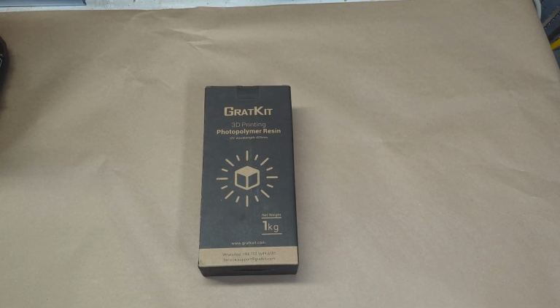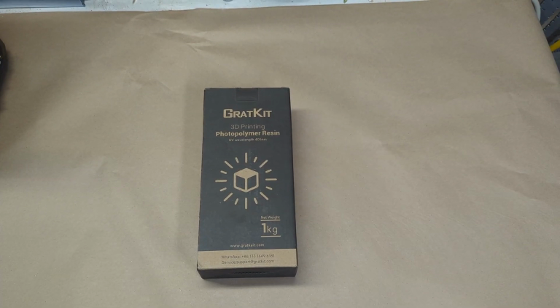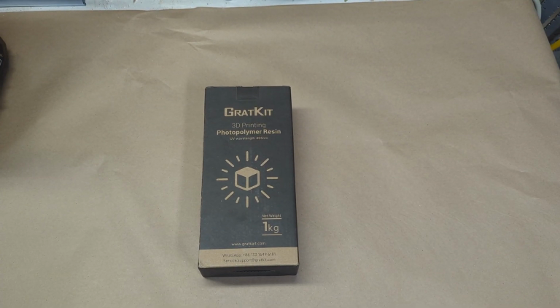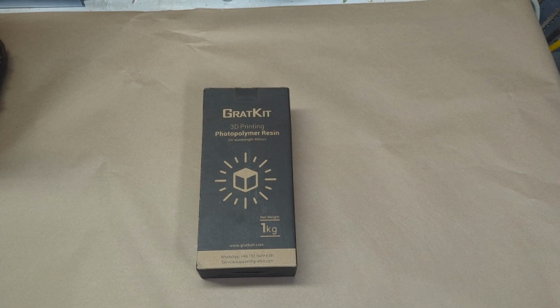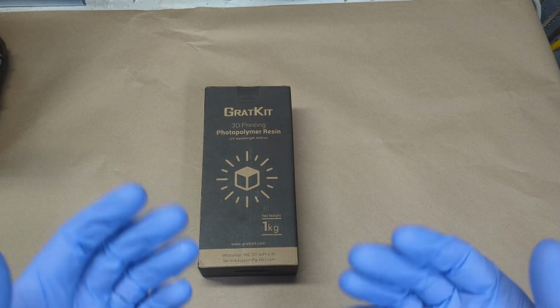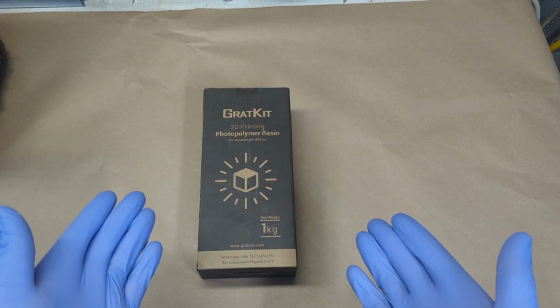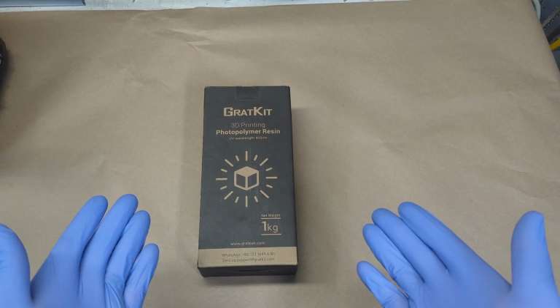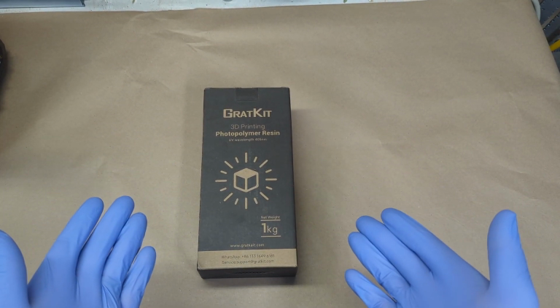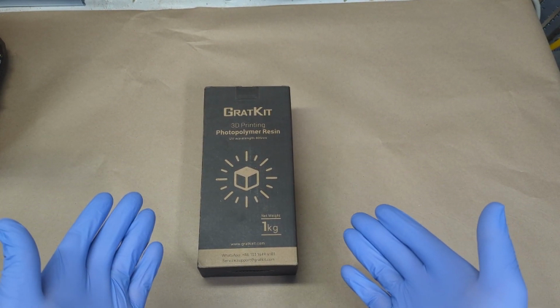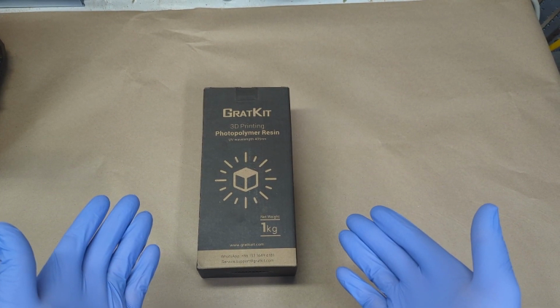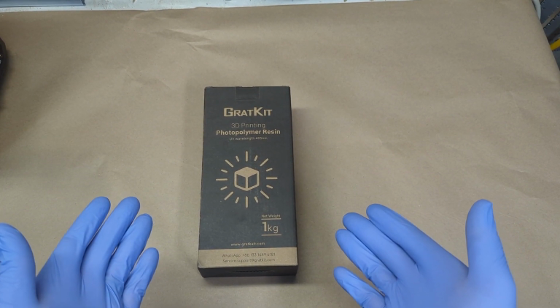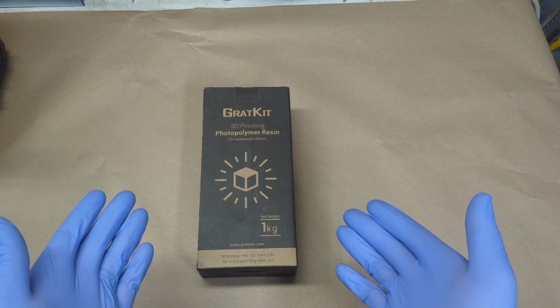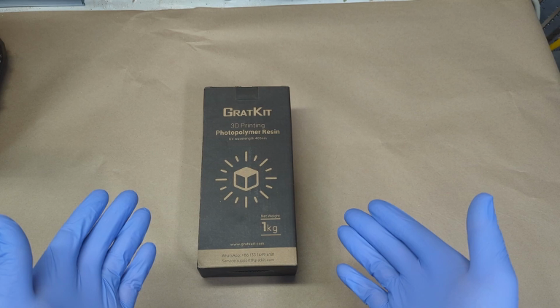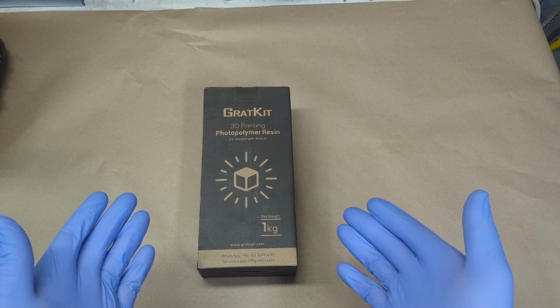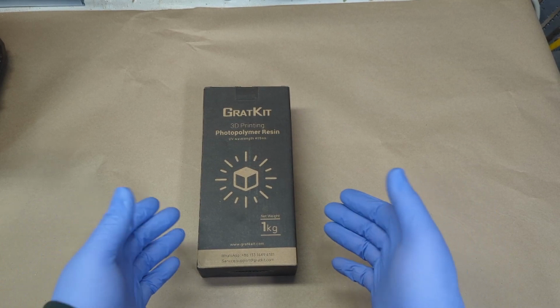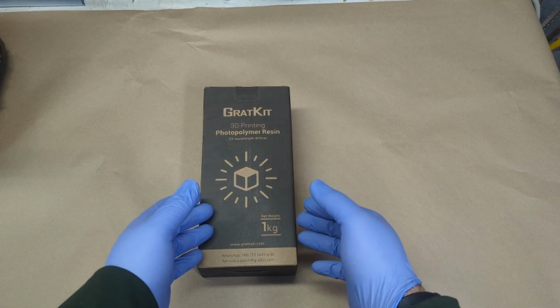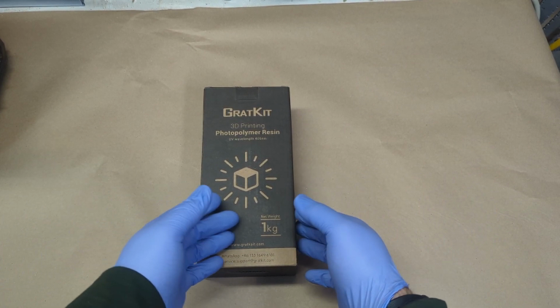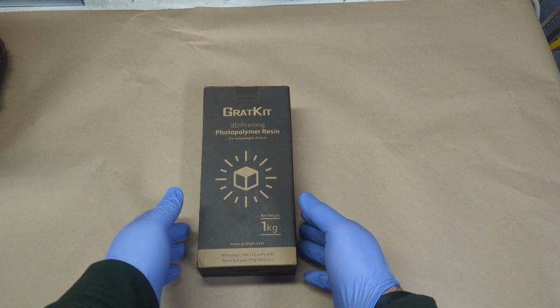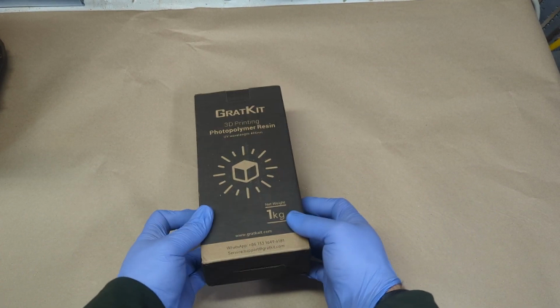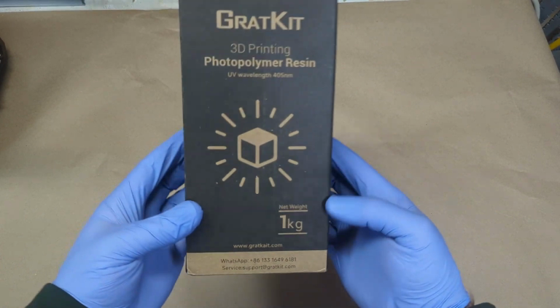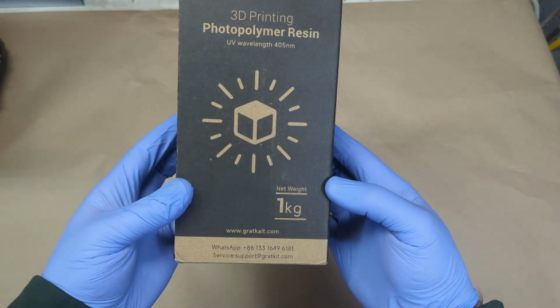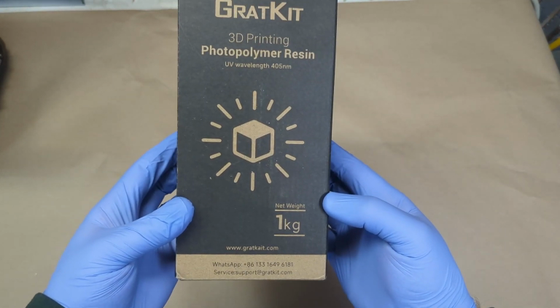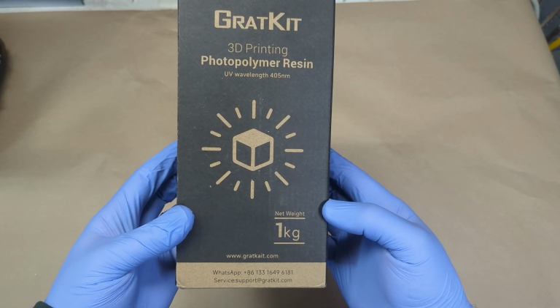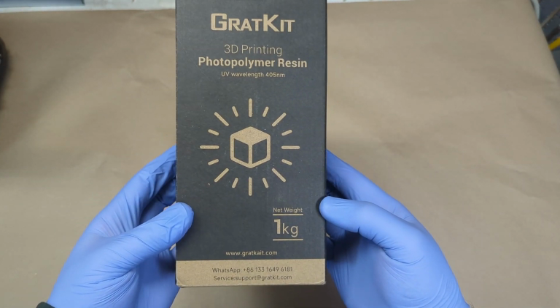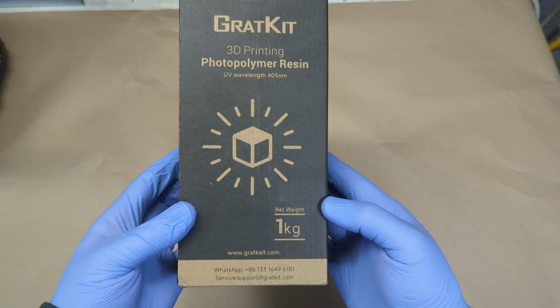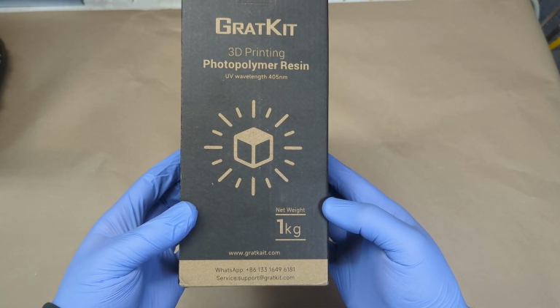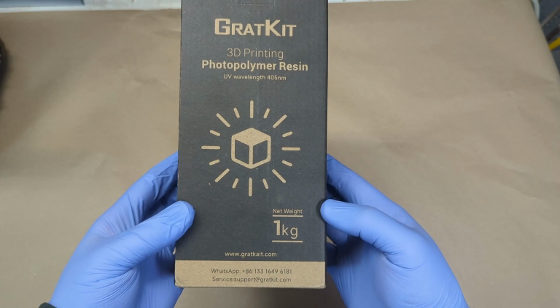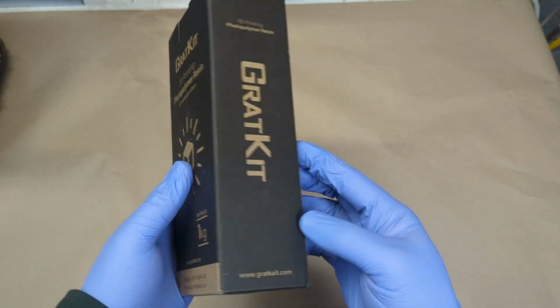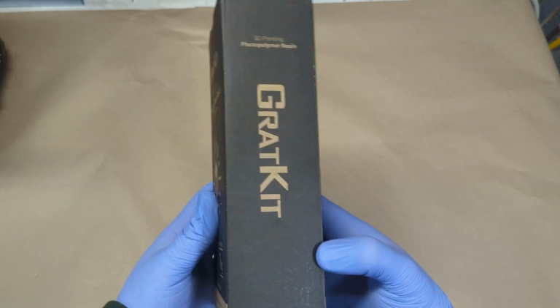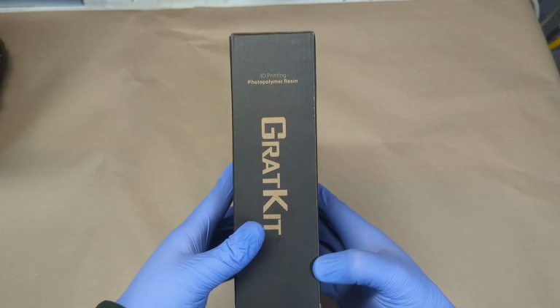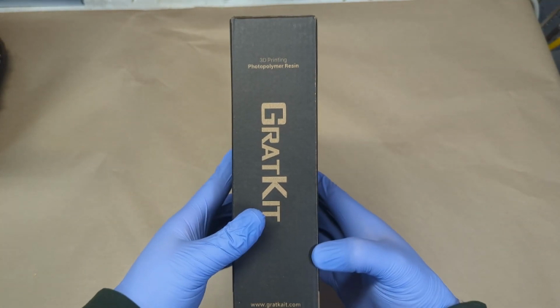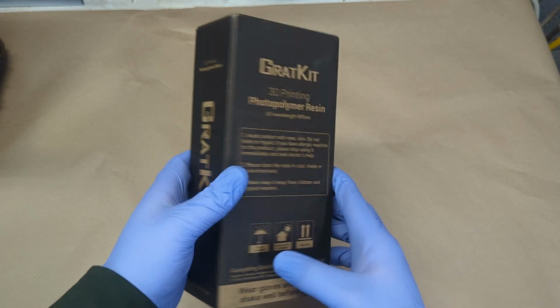Good morning everyone. Today we're going to be reviewing a new 3D printing resin. The resin I have here is called Grack Kit, and the type I have is a water washable transparent resin.